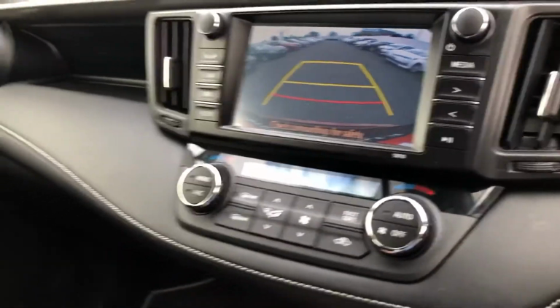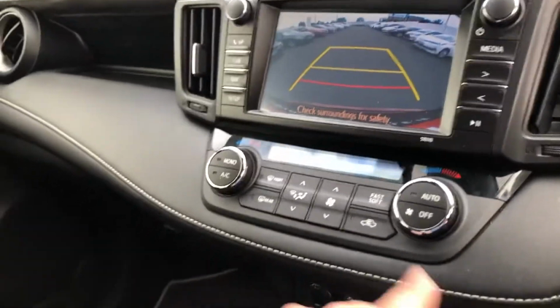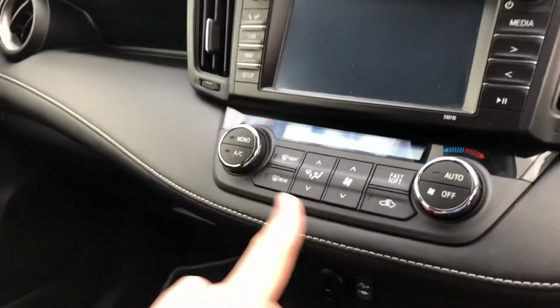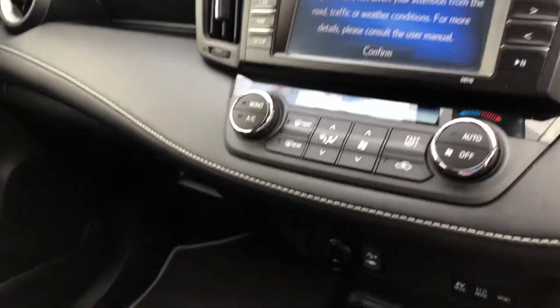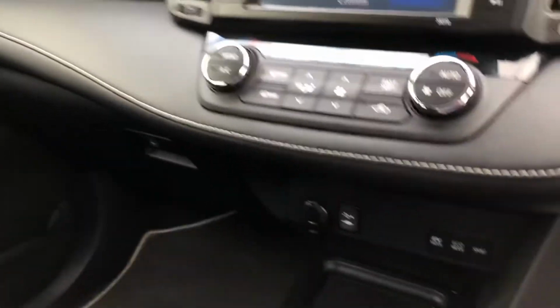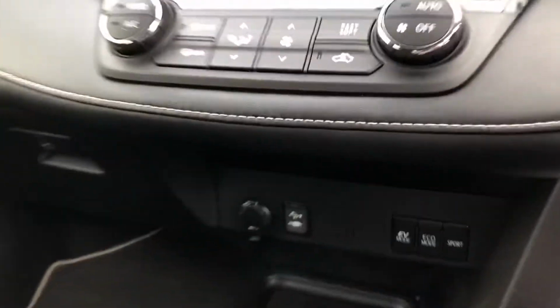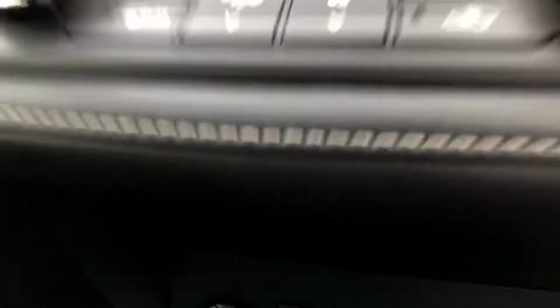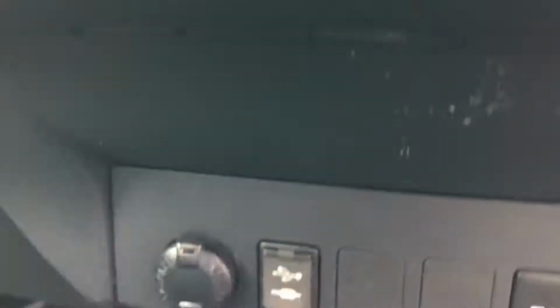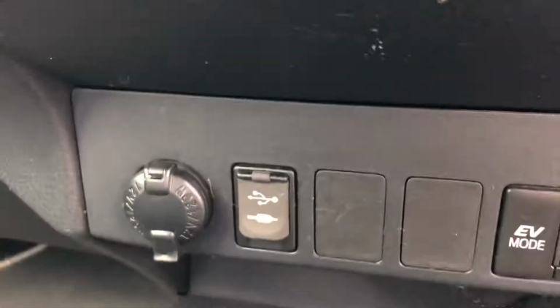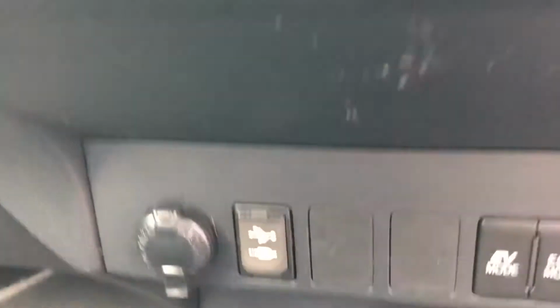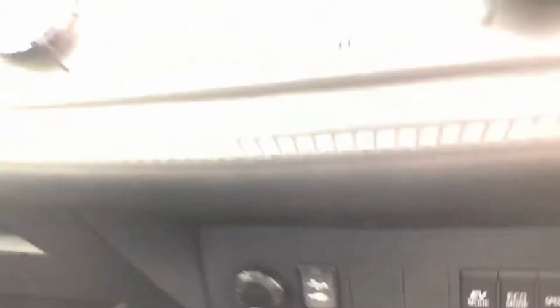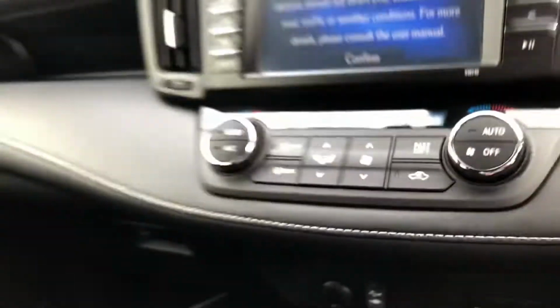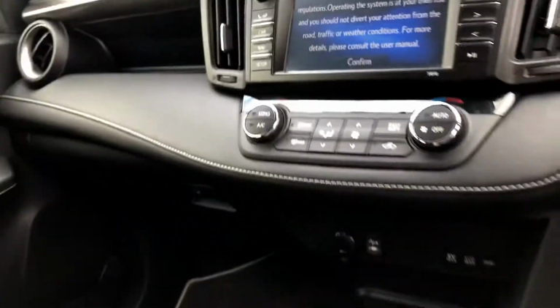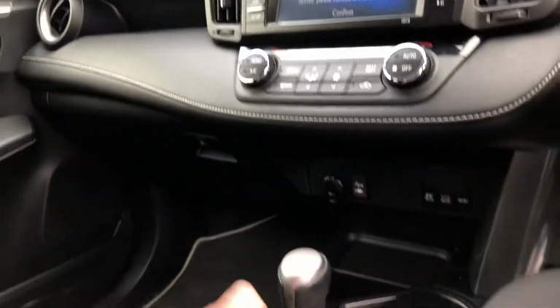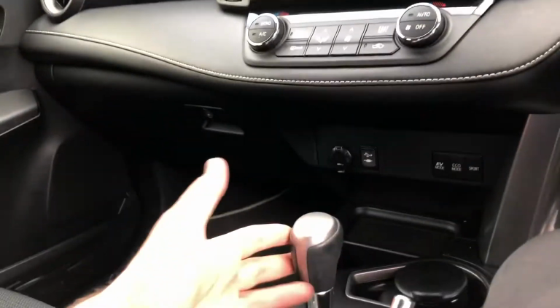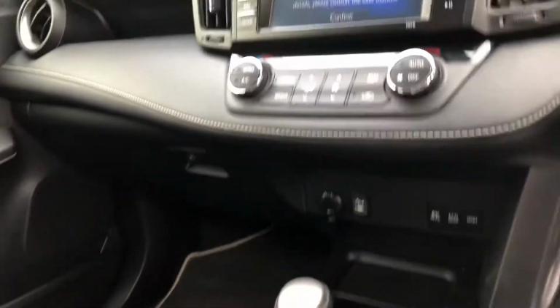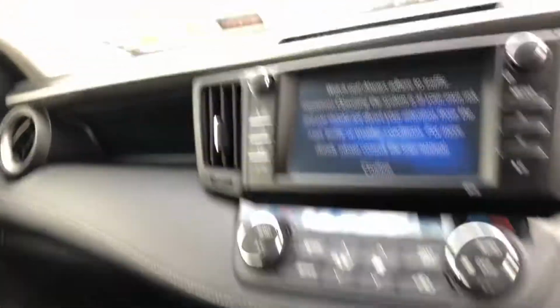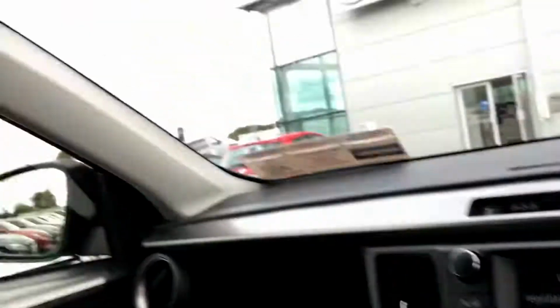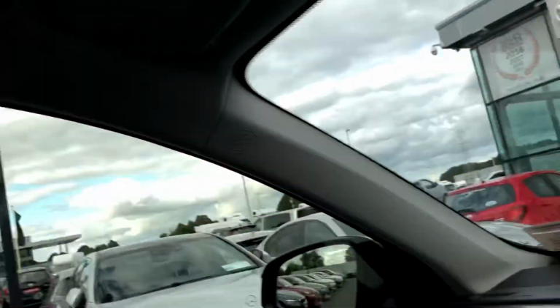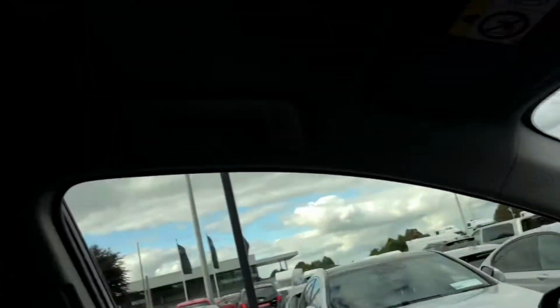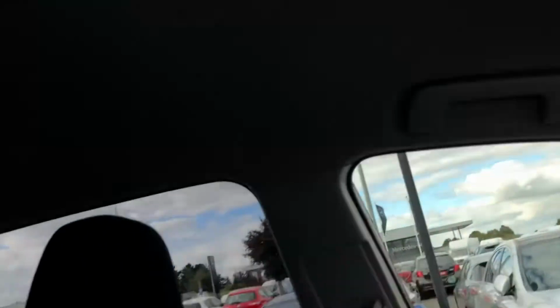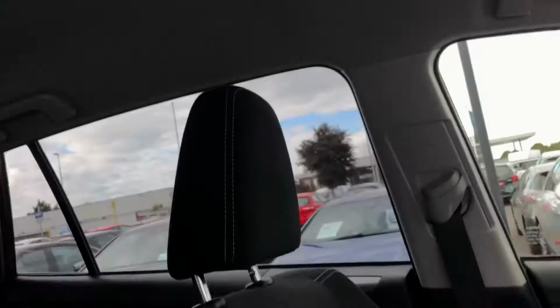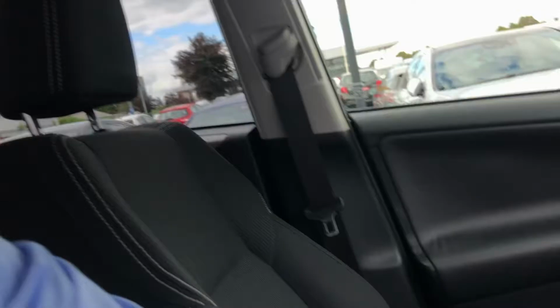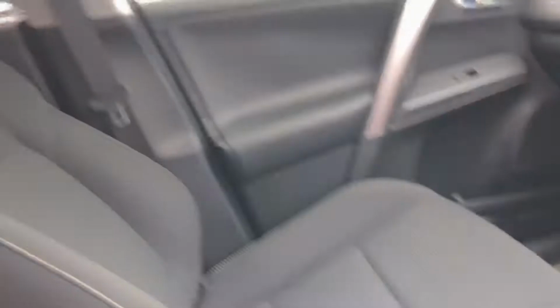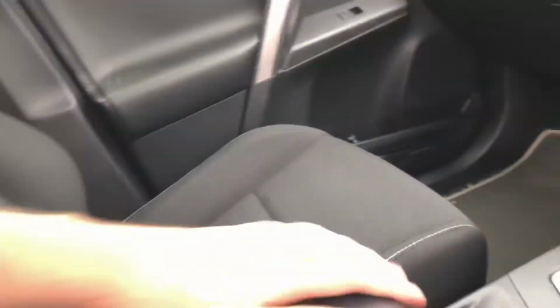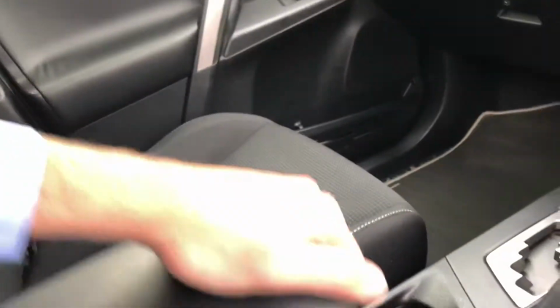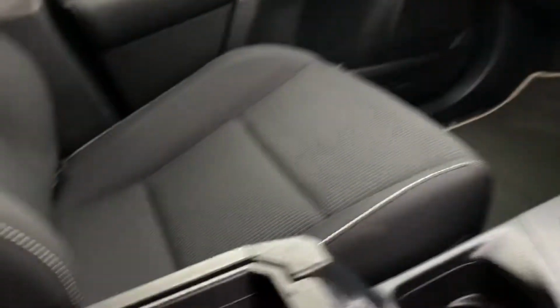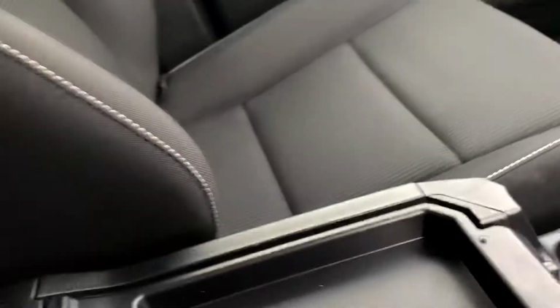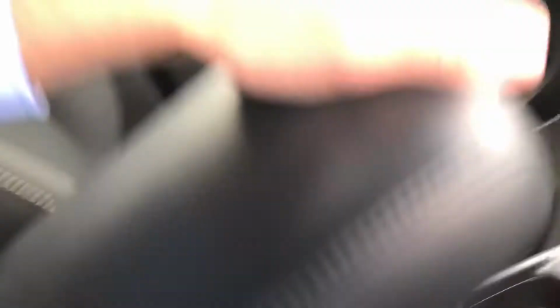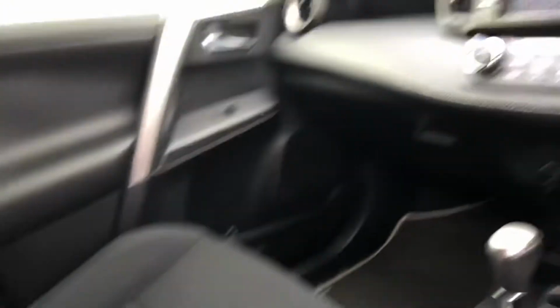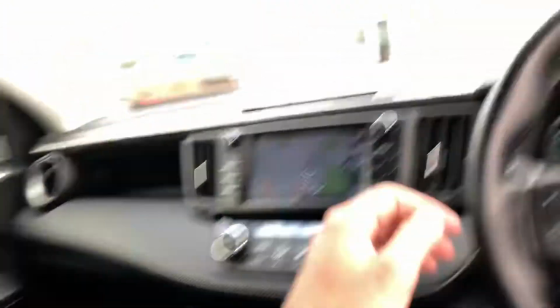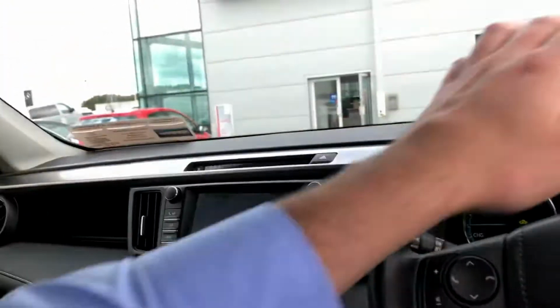You have your climate control system here, and a USB port so you can plug your phone in and charge it up. Overall it's a very clean car, and you have a nice leather armrest in the middle with some room for storage as well.